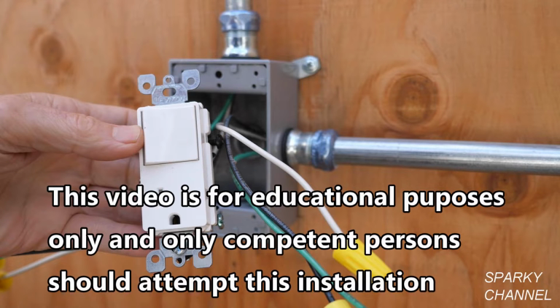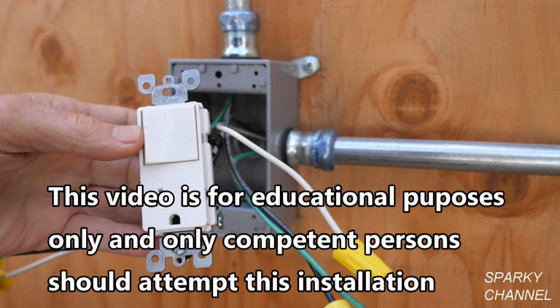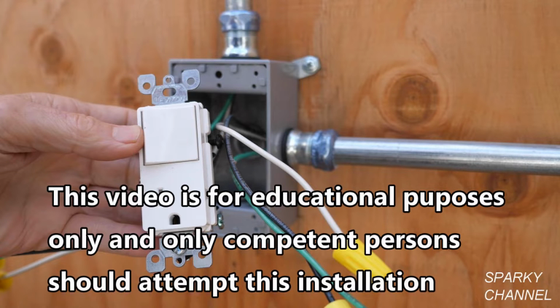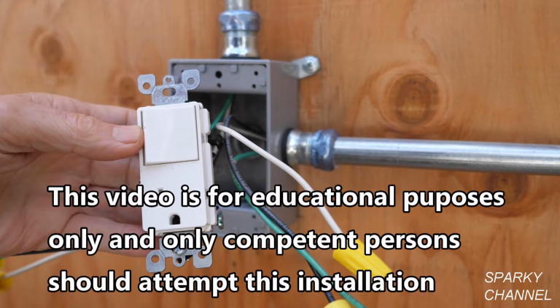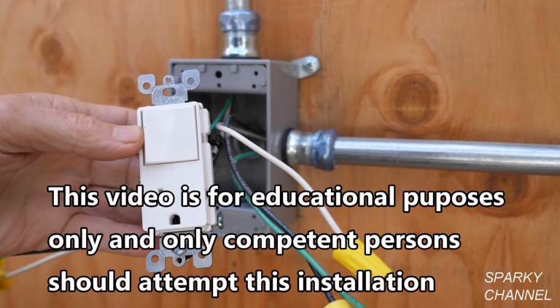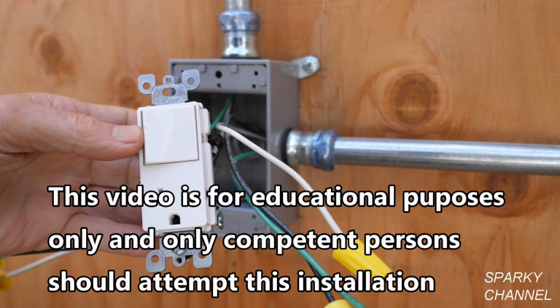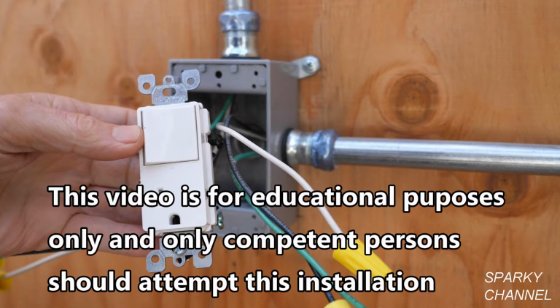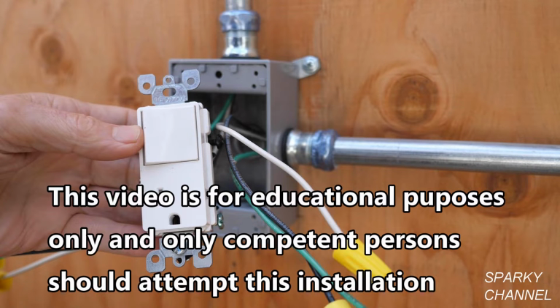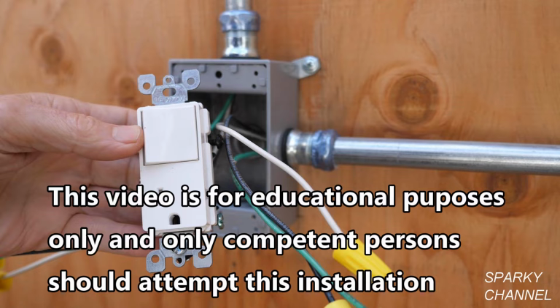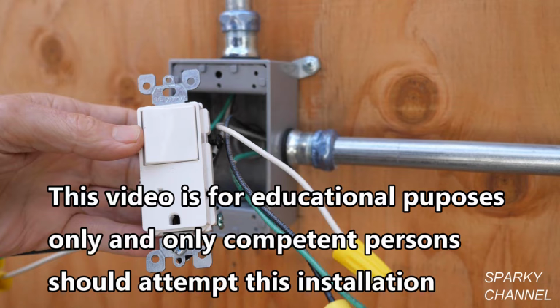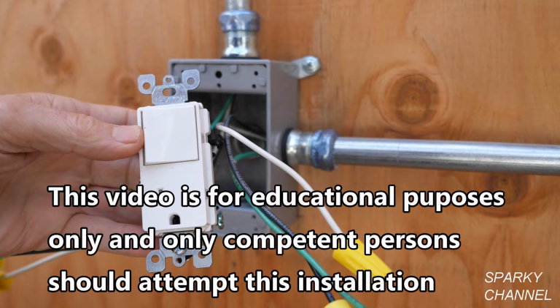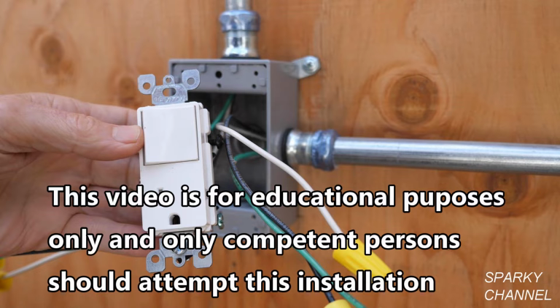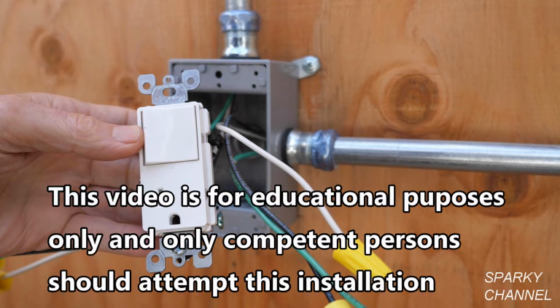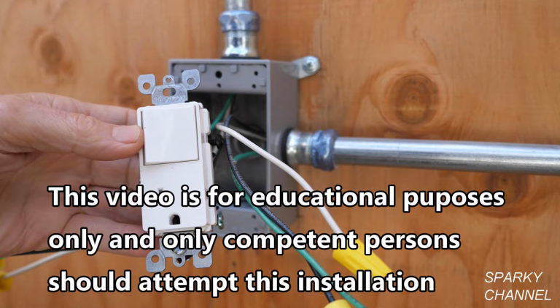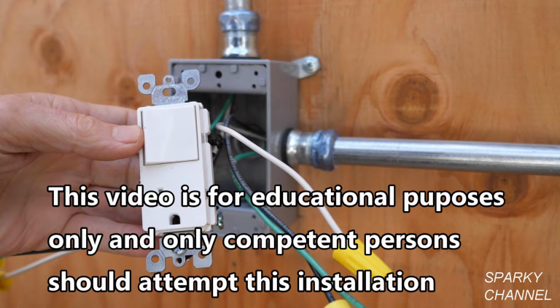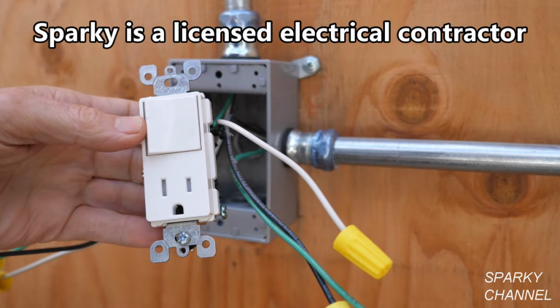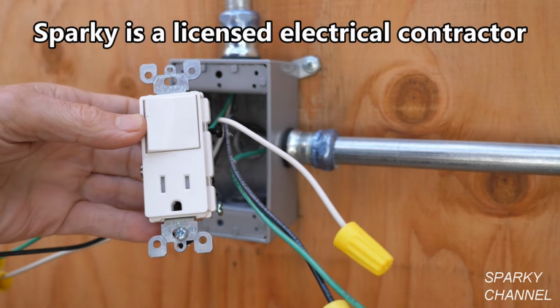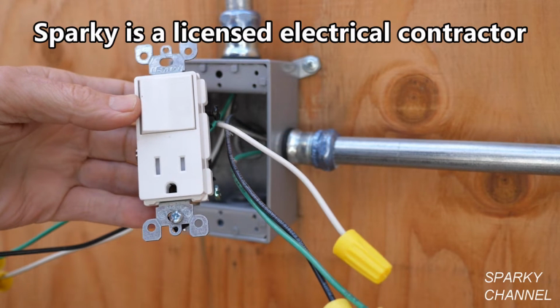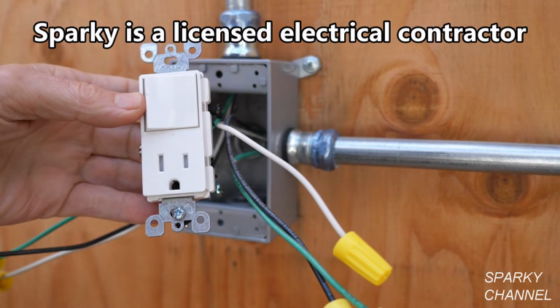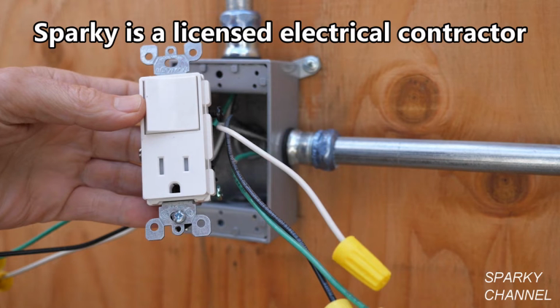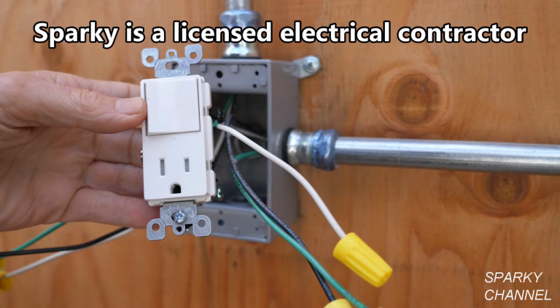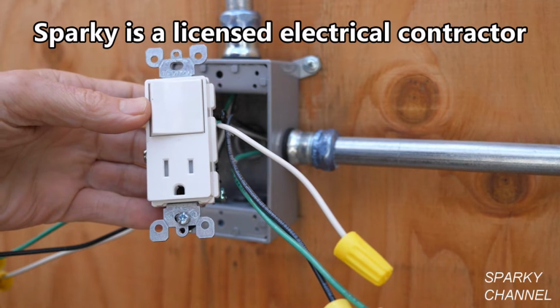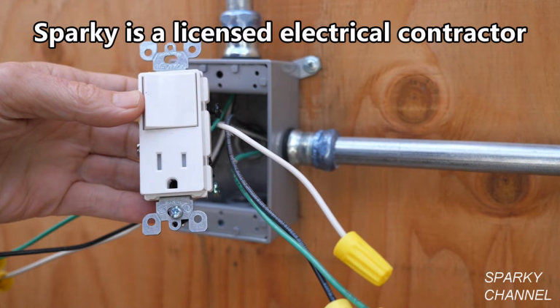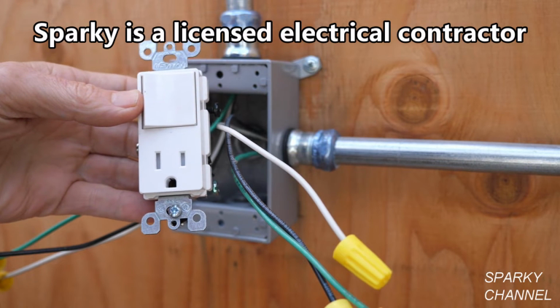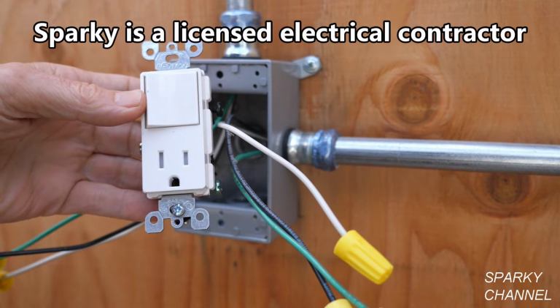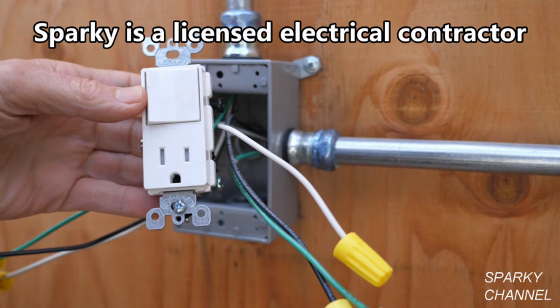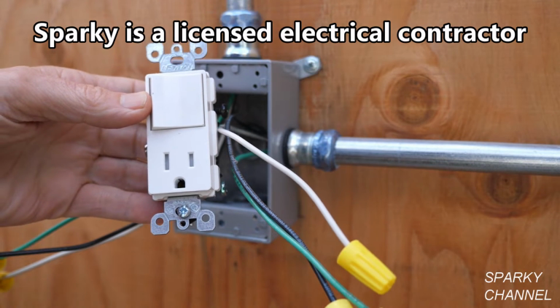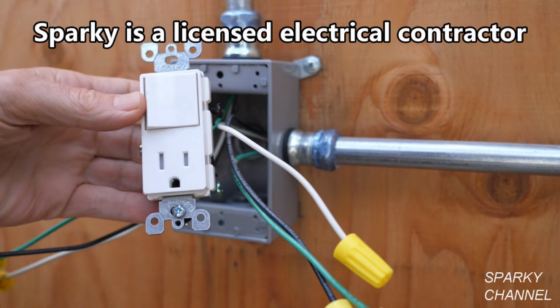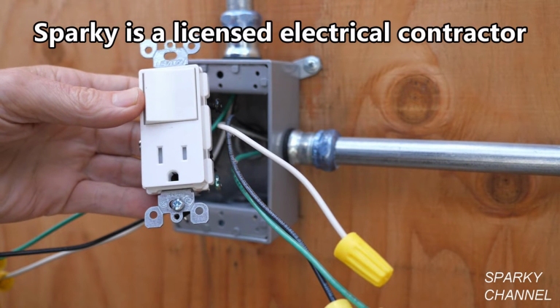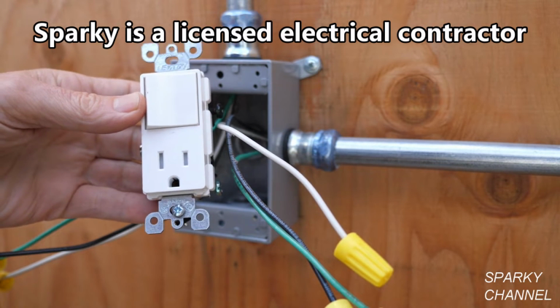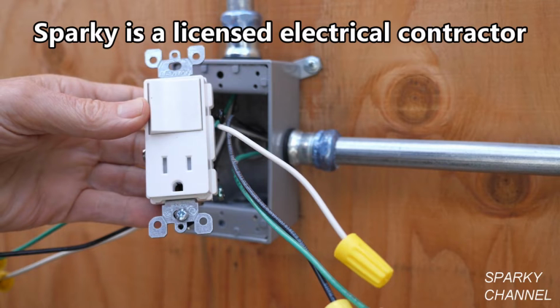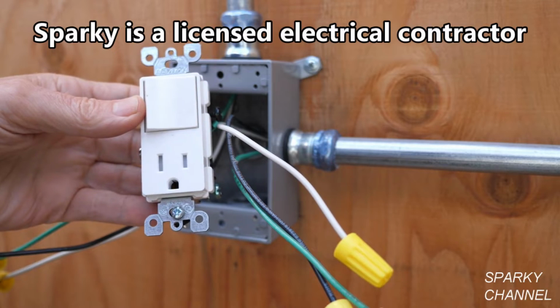This video is for educational purposes only and only competent persons should attempt this installation. Hi, this is Bill for SparkyChannel.com and today I'd like to show you how to install a combination switch and receptacle.